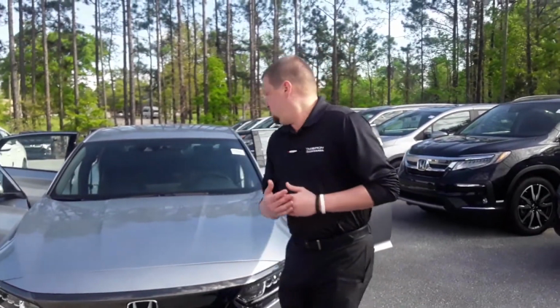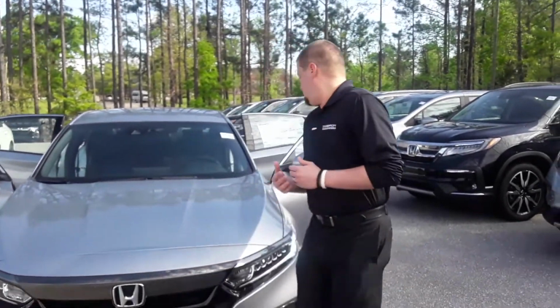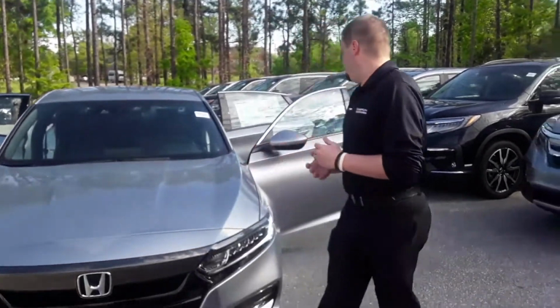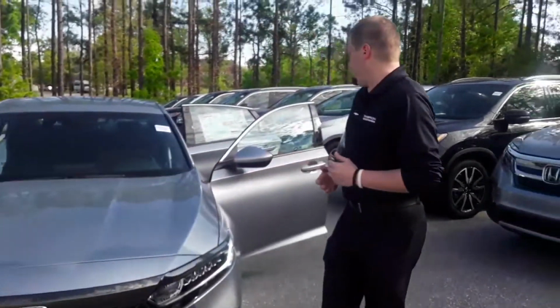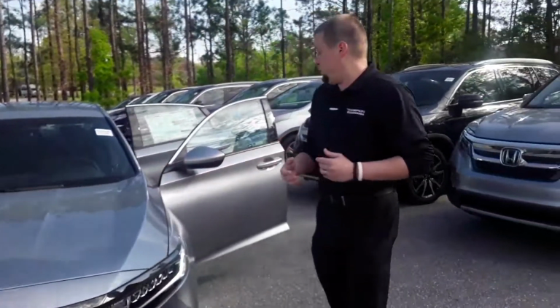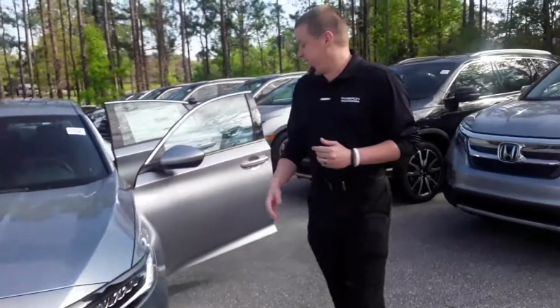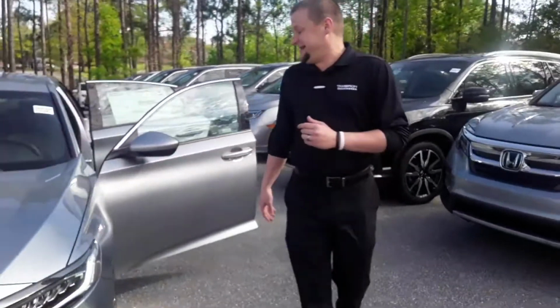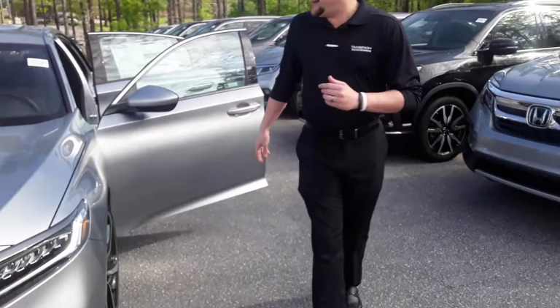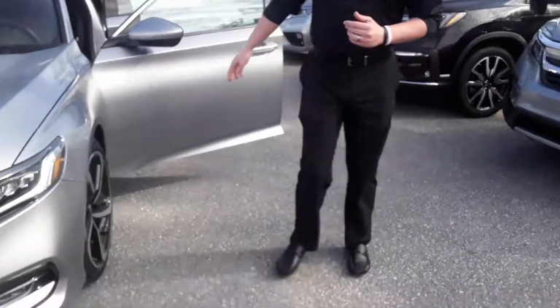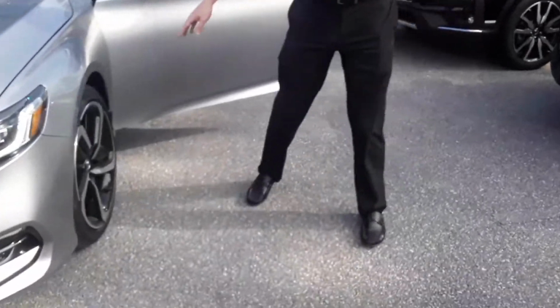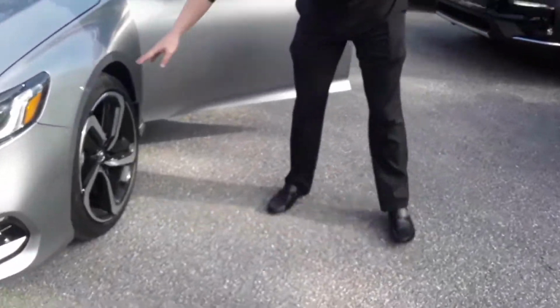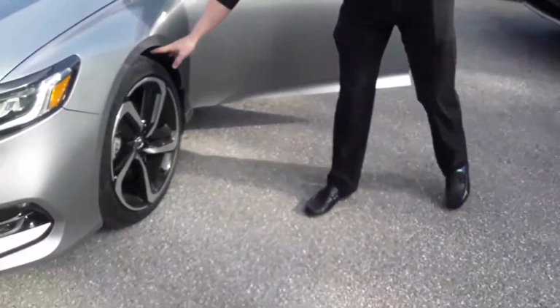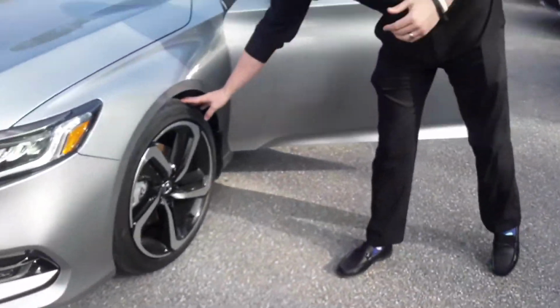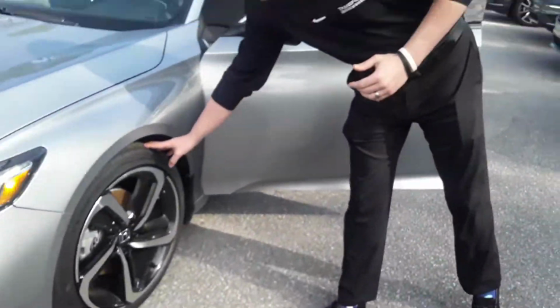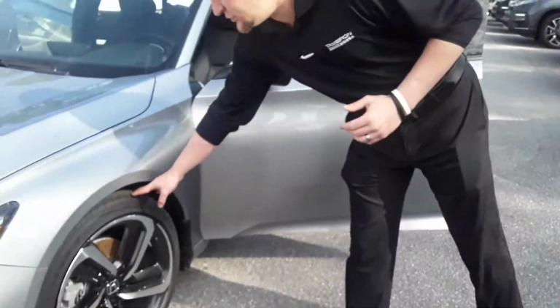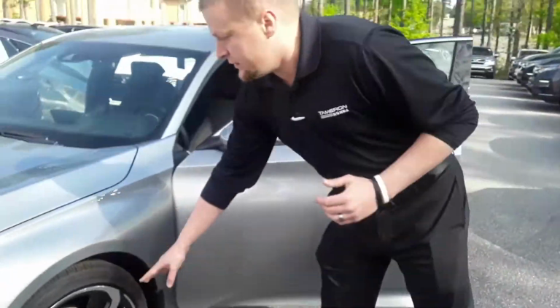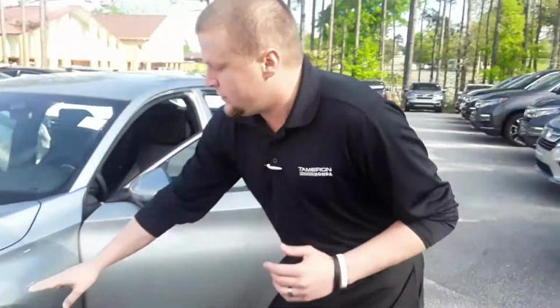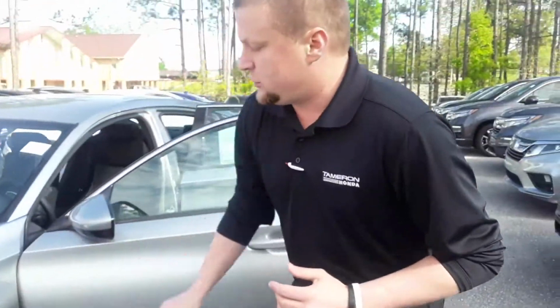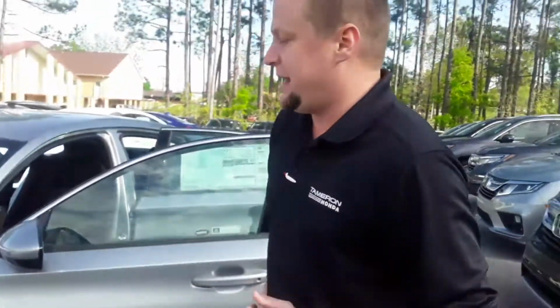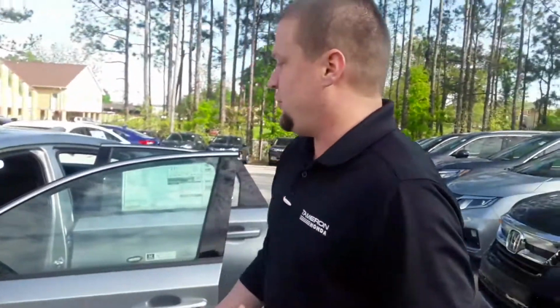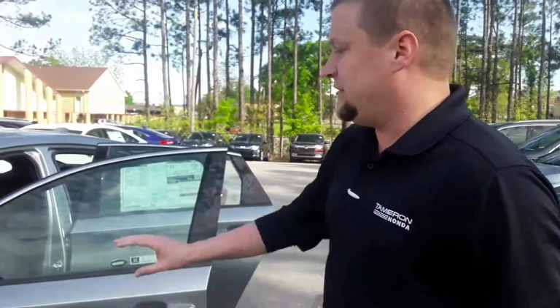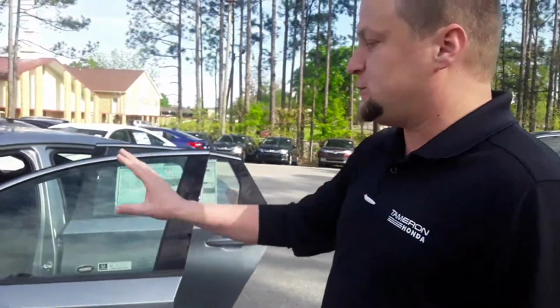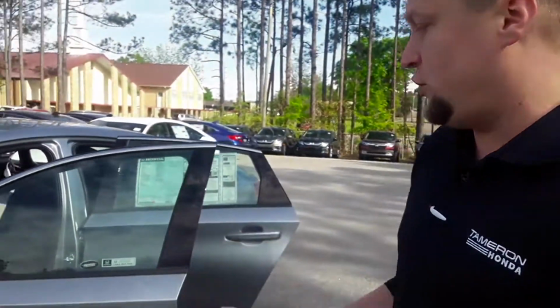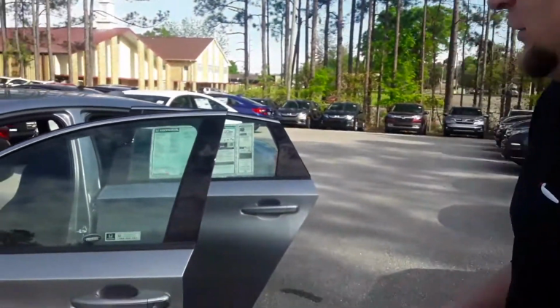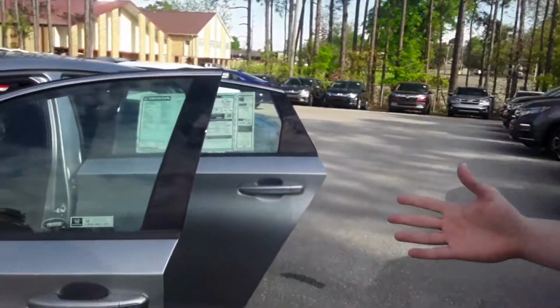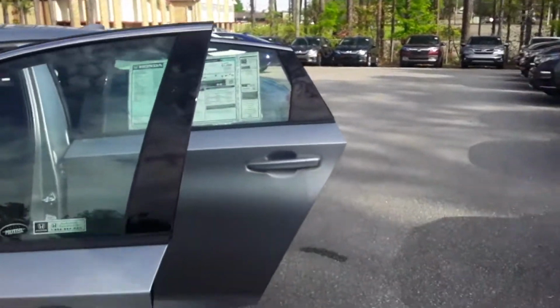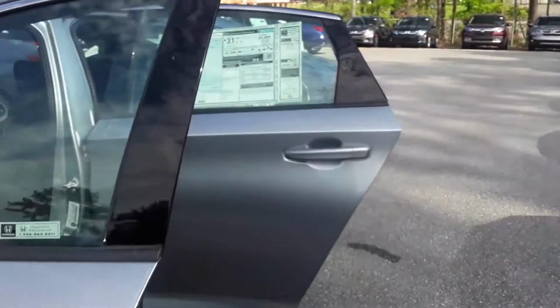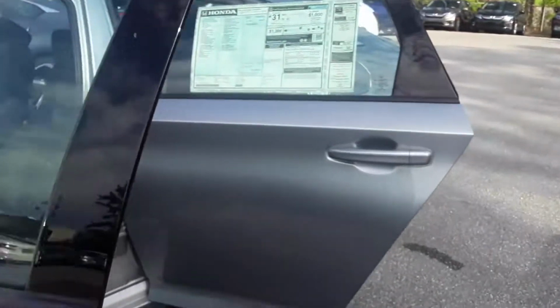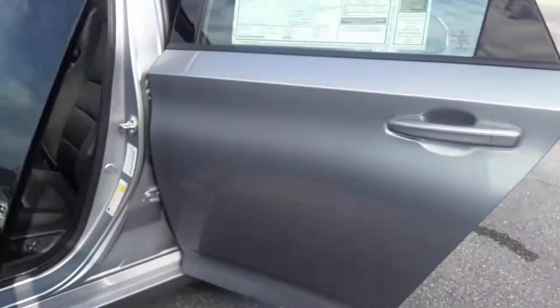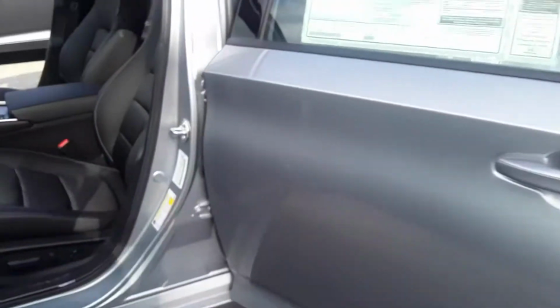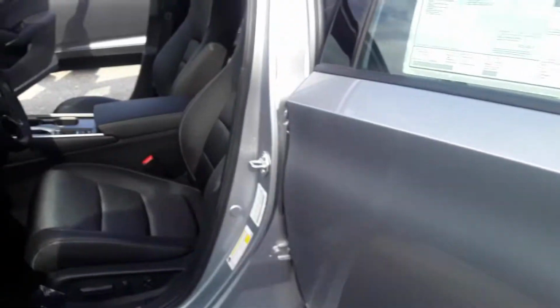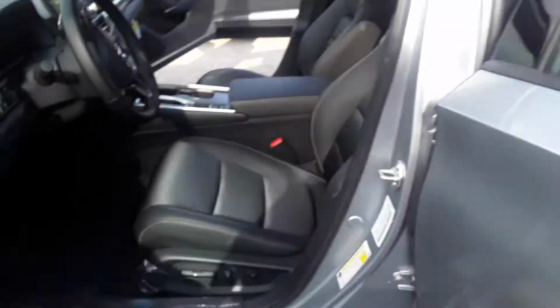You see here we've got 19-inch alloy wheels with black trim — really a sporty look, living up to its namesake. This is the sport model.